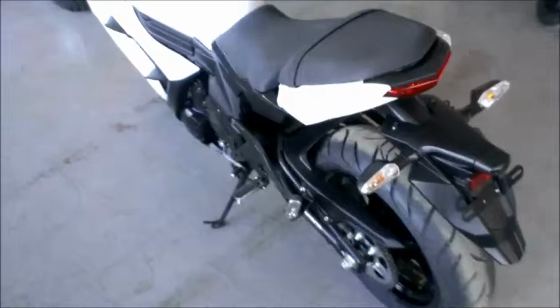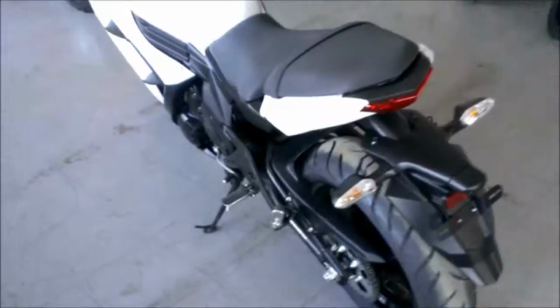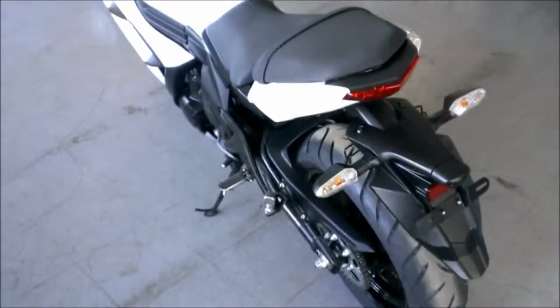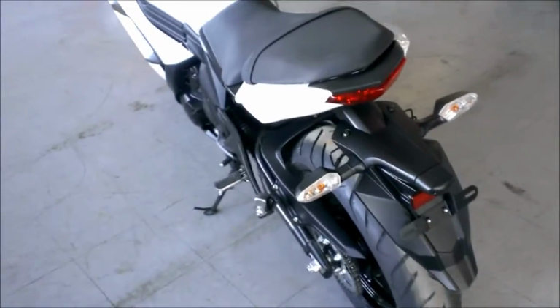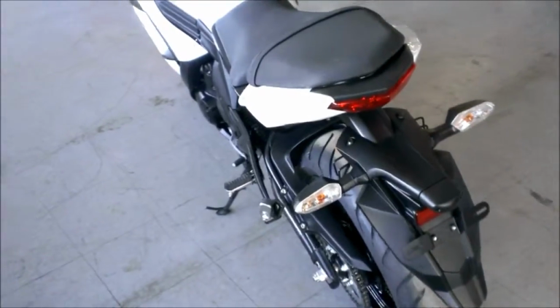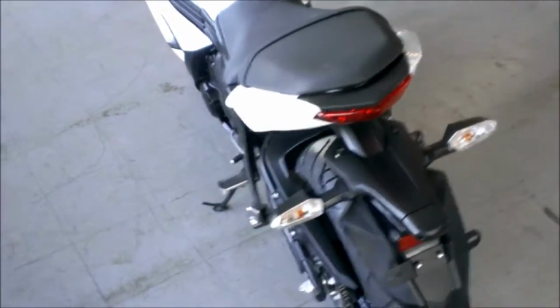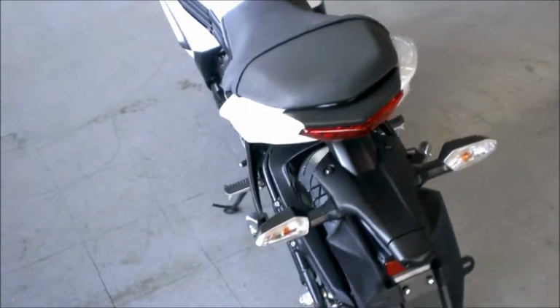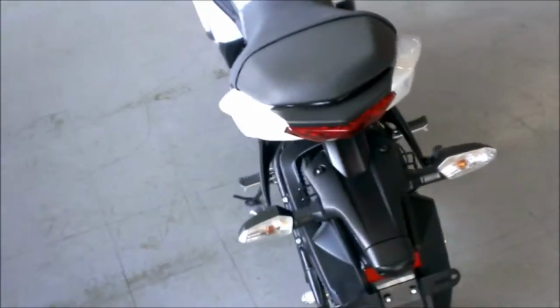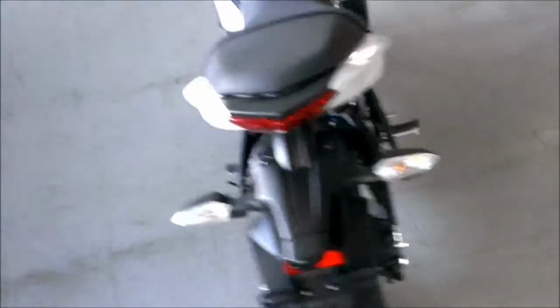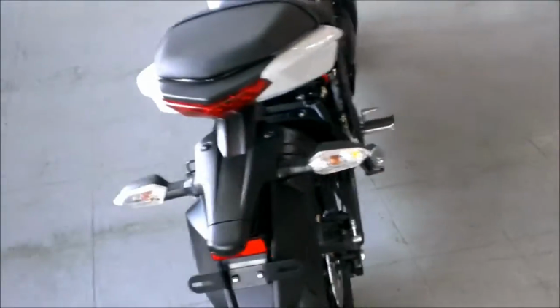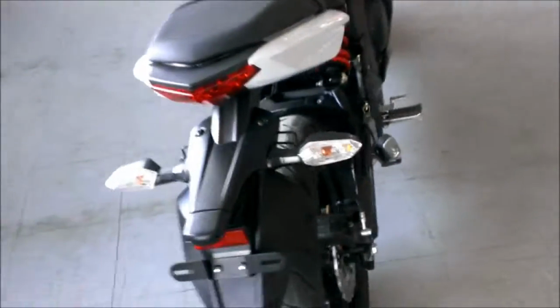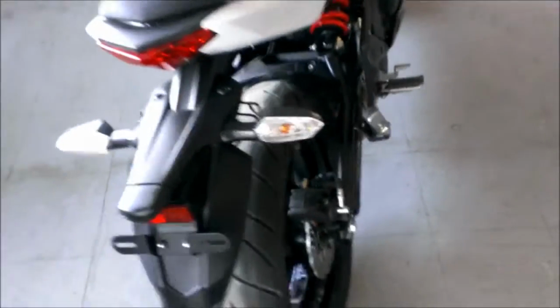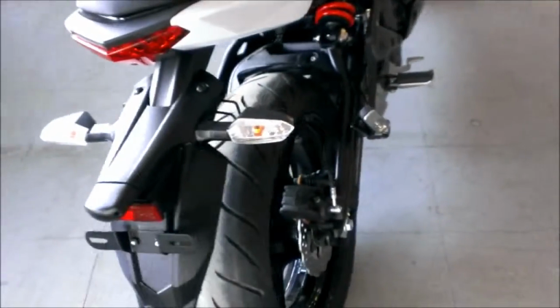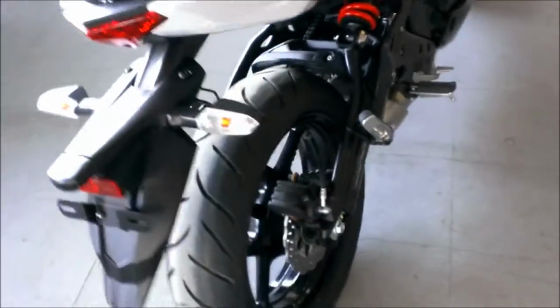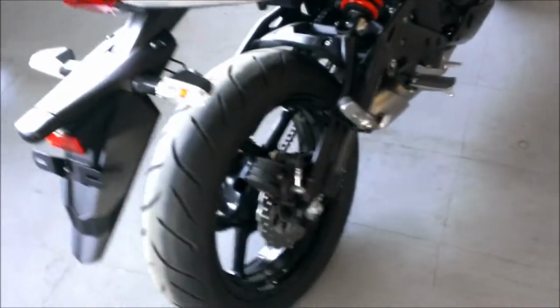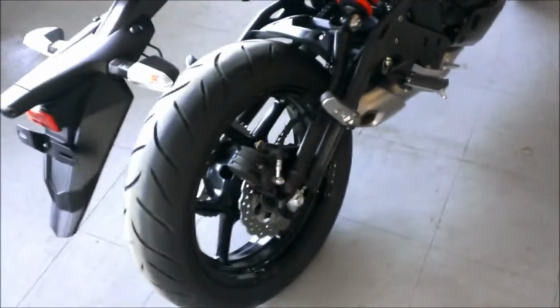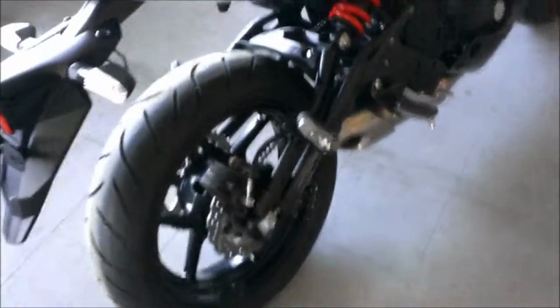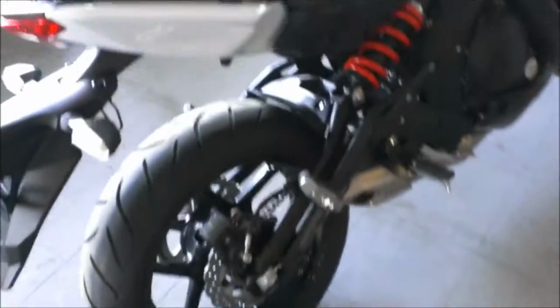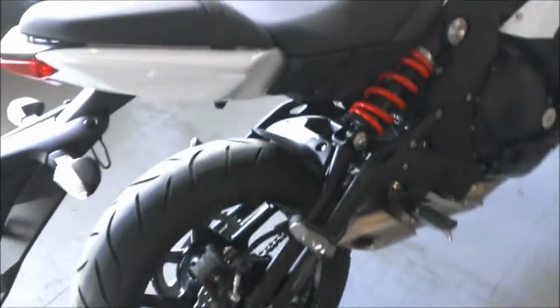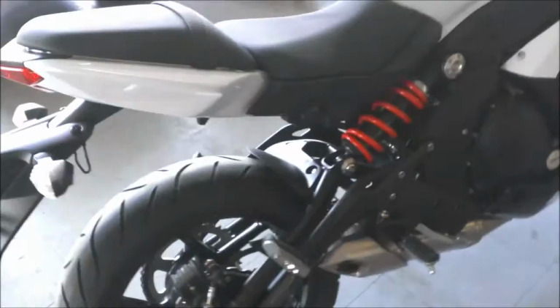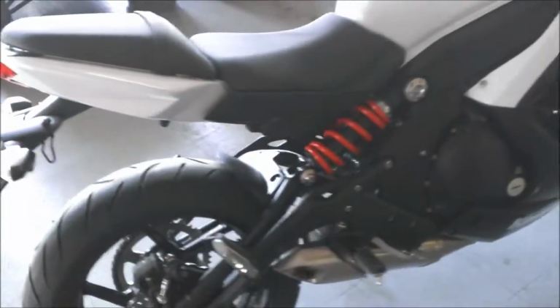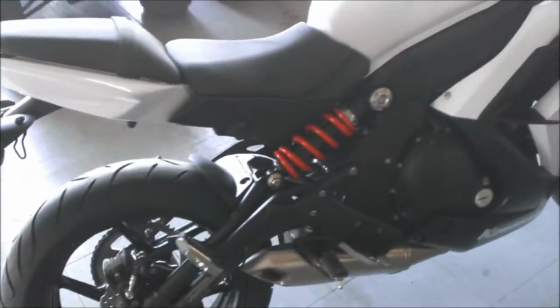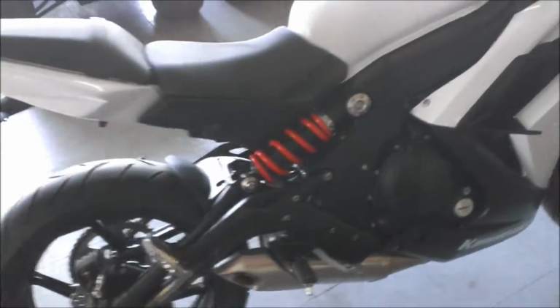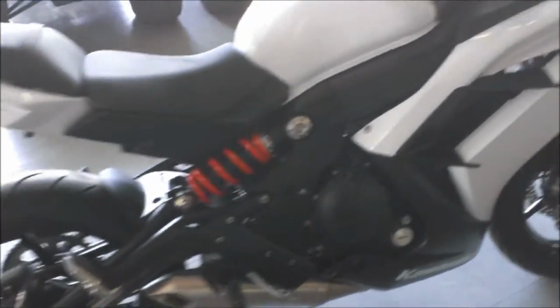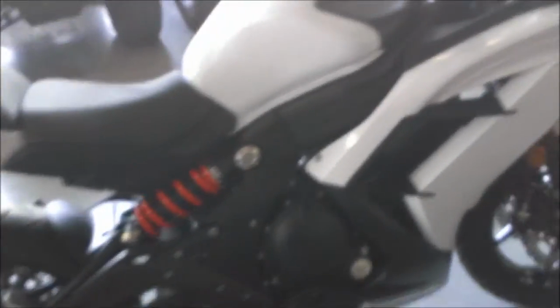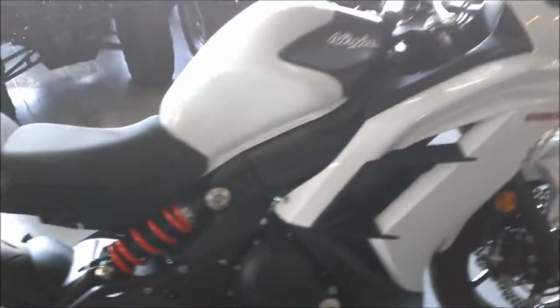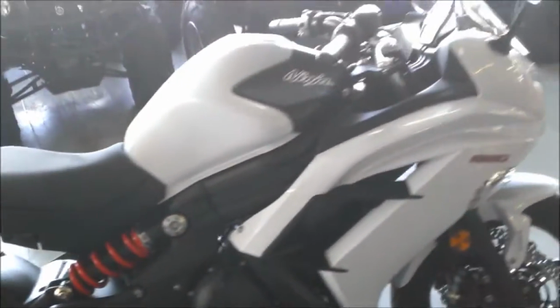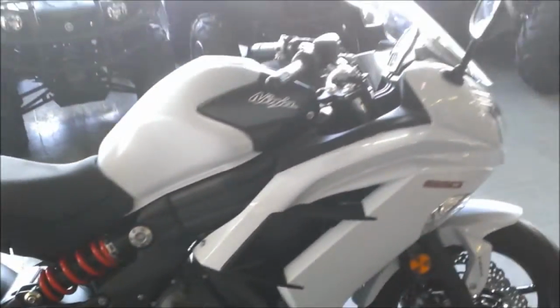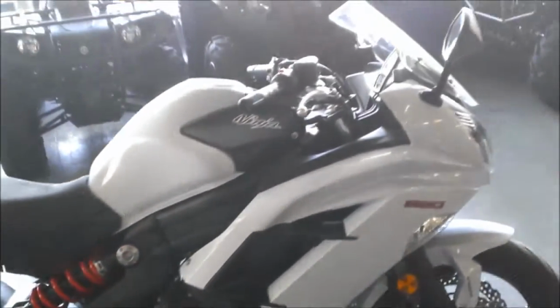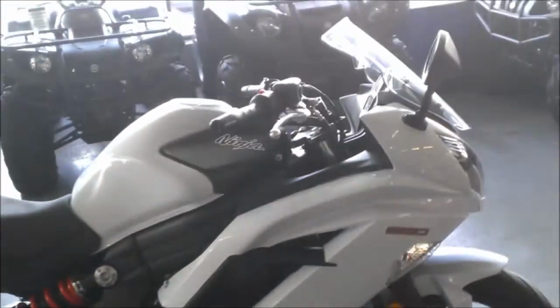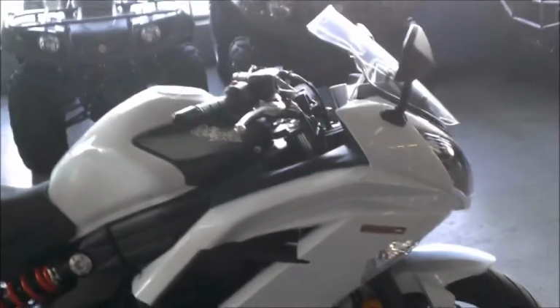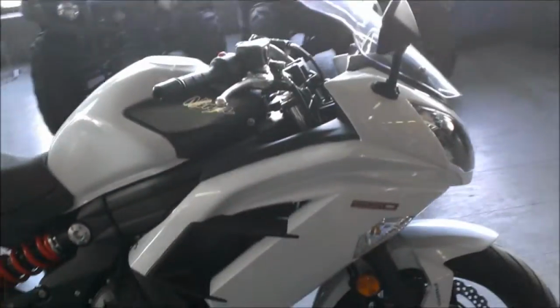At Approval Power Sports we have over 400 used bikes on the showroom floor. Today we have a 2013 Kawasaki Ninja 650R for sale.